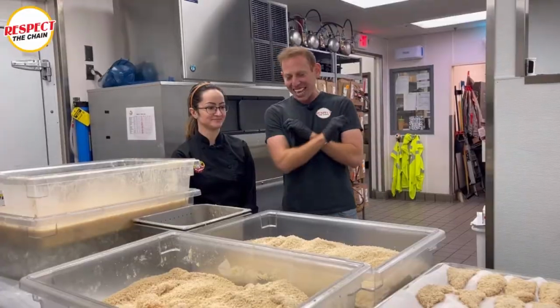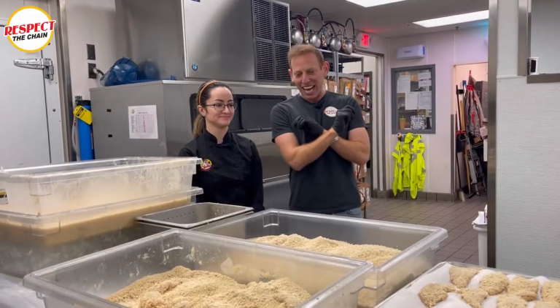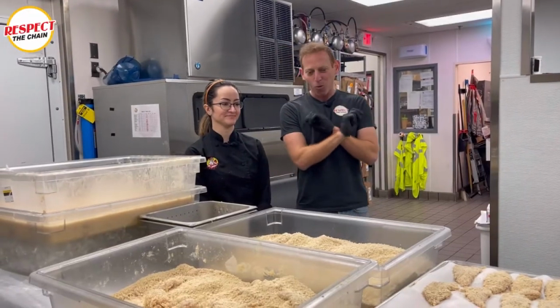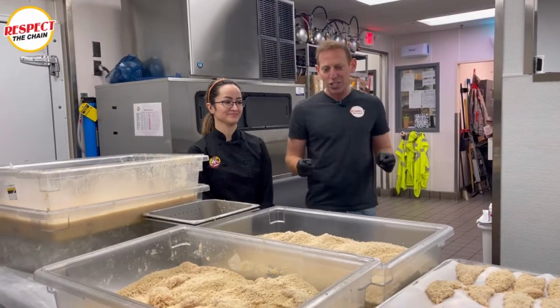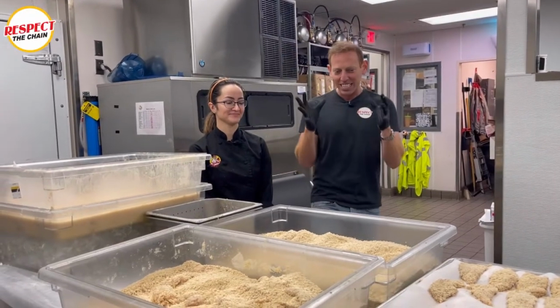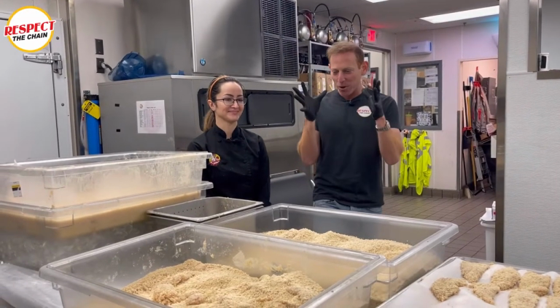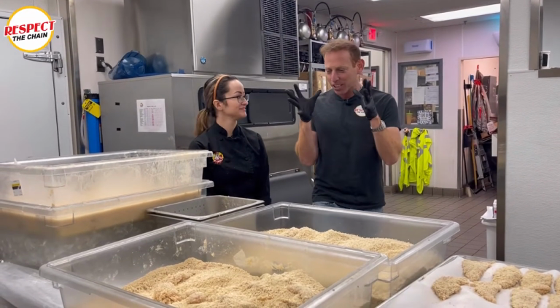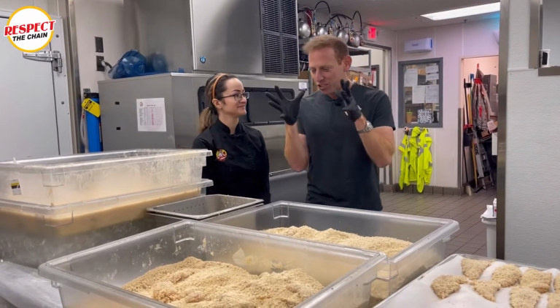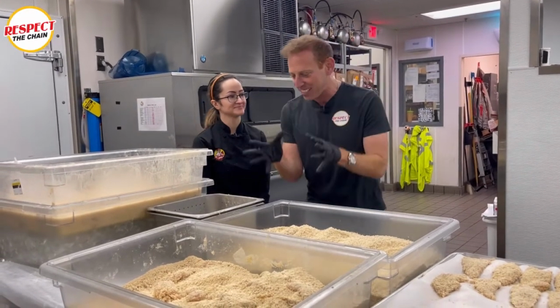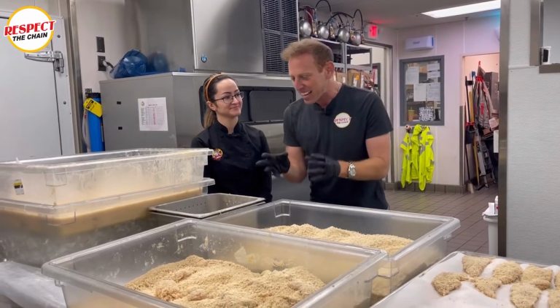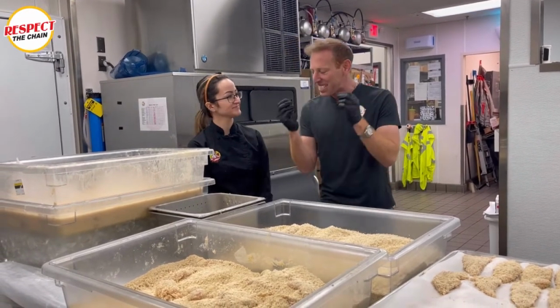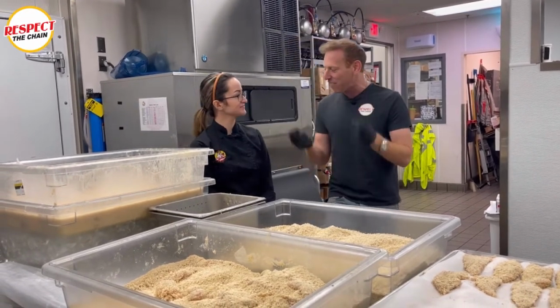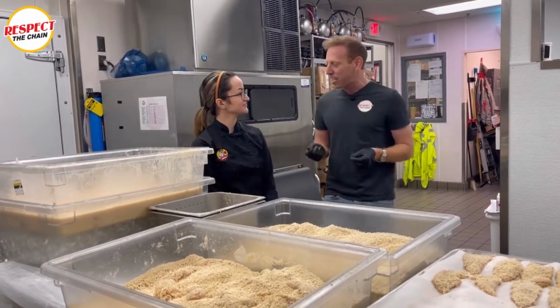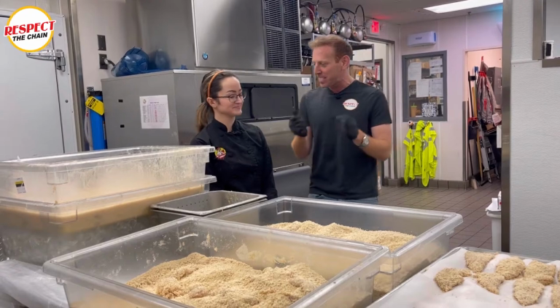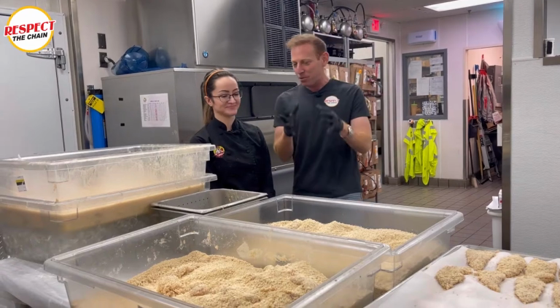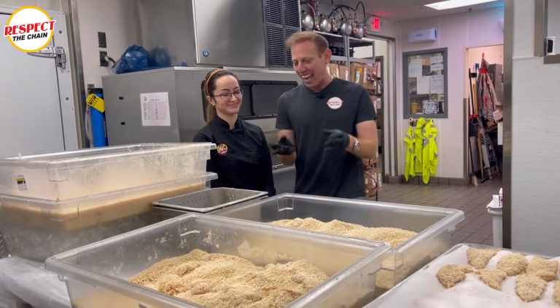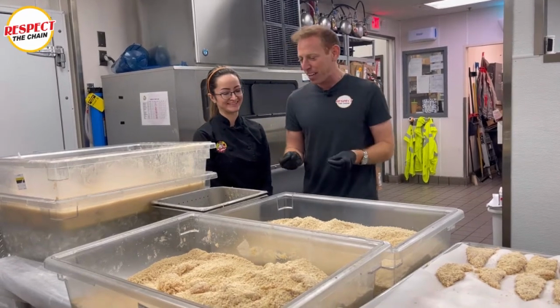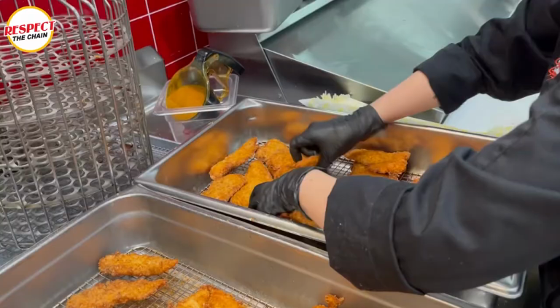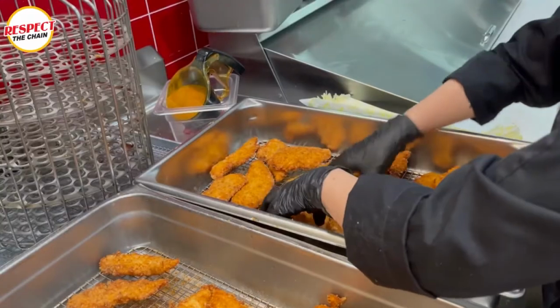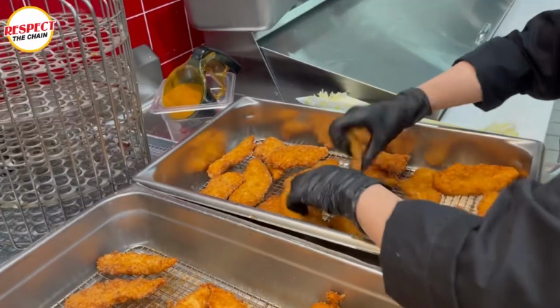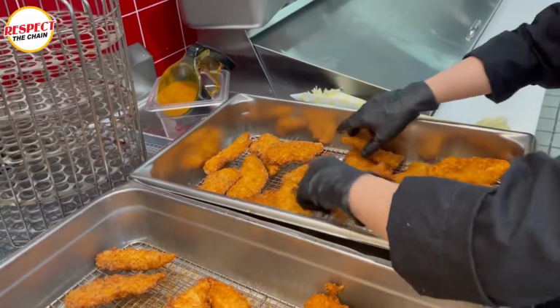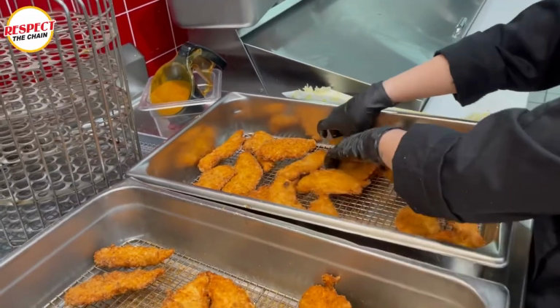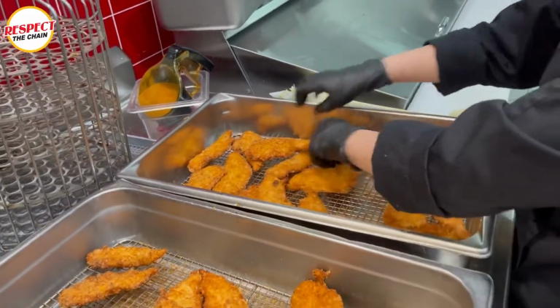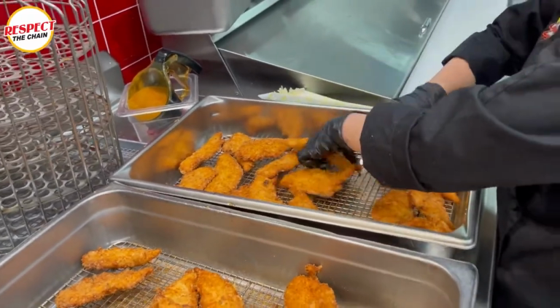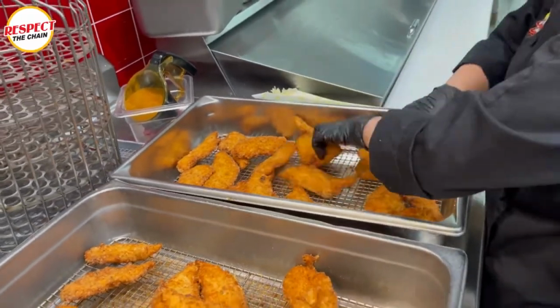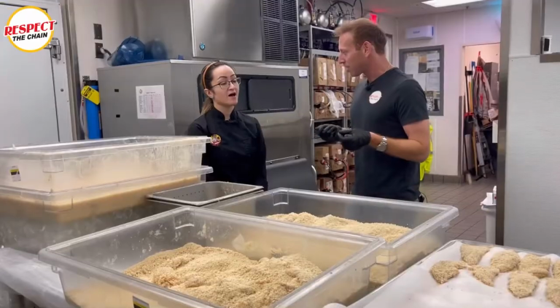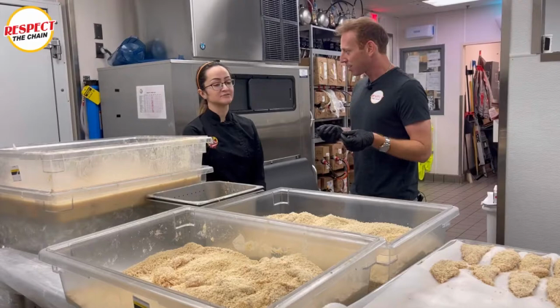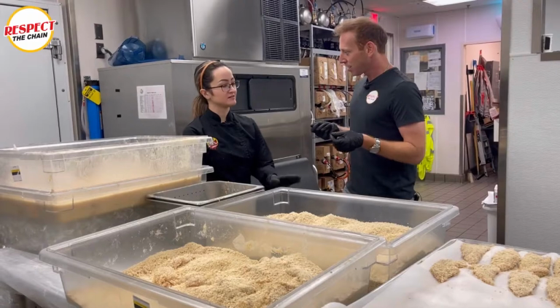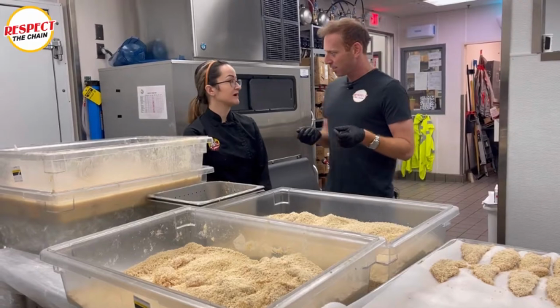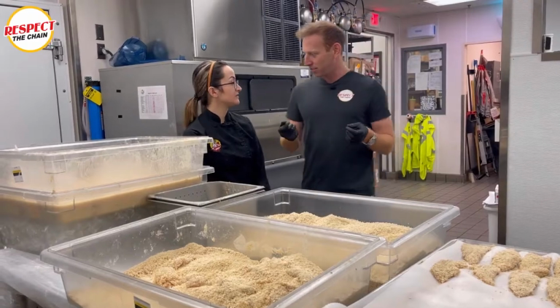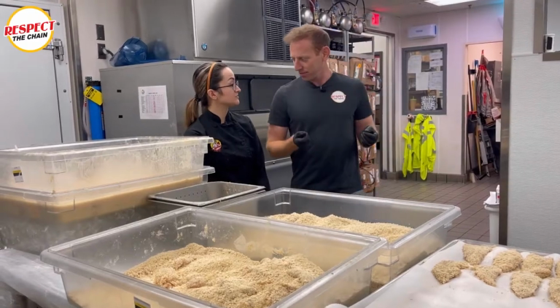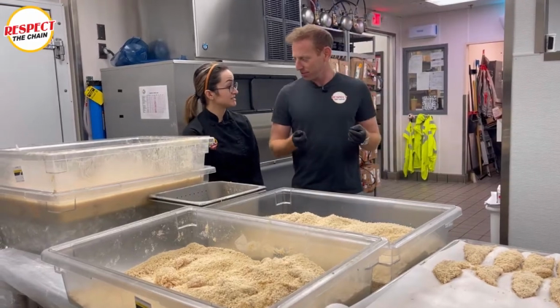Cassie, I've been watching you. I see the way you look at these chicken tenders. I see the love in your eyes when you stare at them, the way you handle them. You're a chicken girl. You love chicken. I love chicken. That's why I work here. Honestly, there's nothing like a Guy Fieri chicken tender.